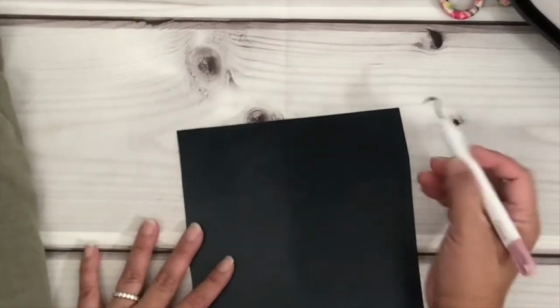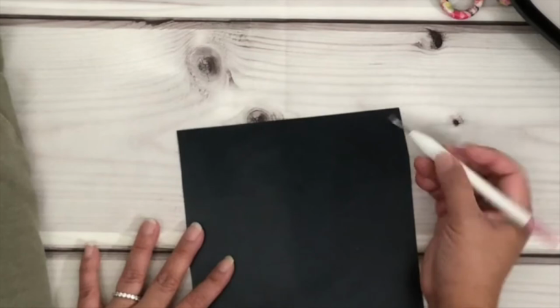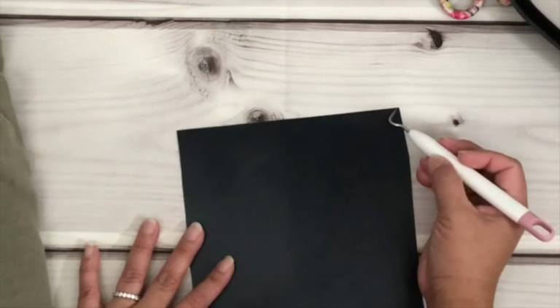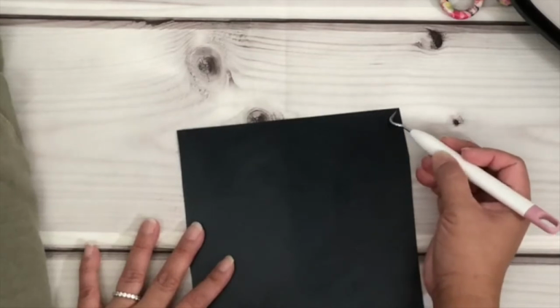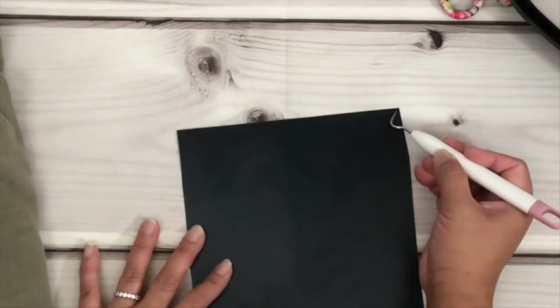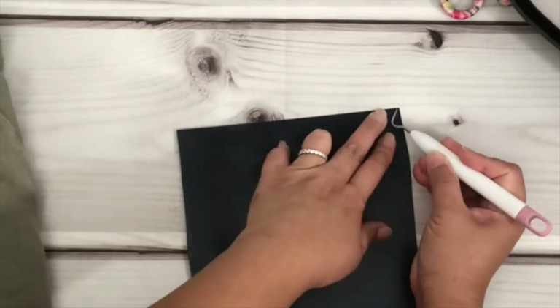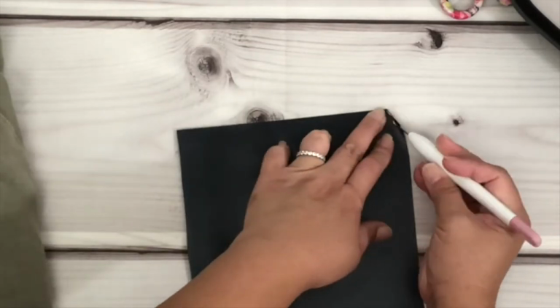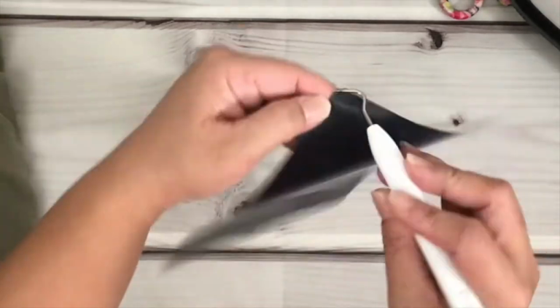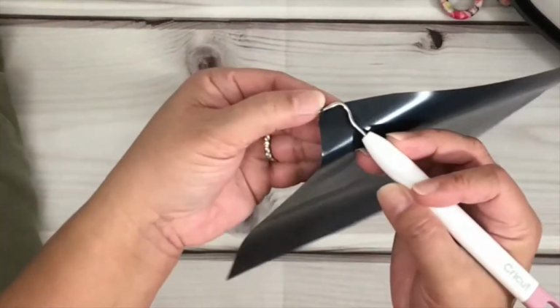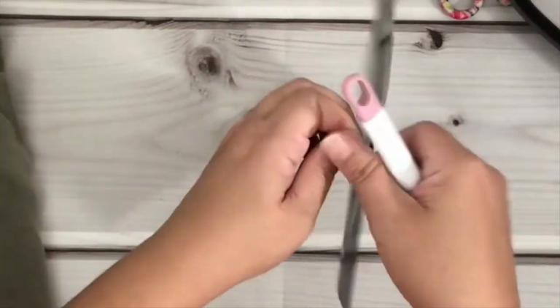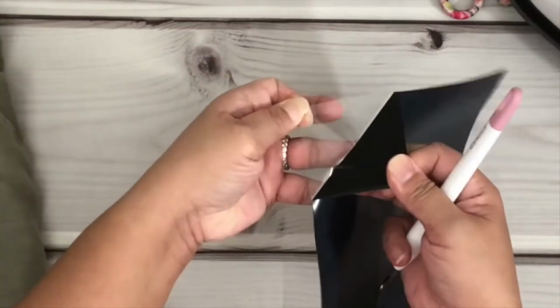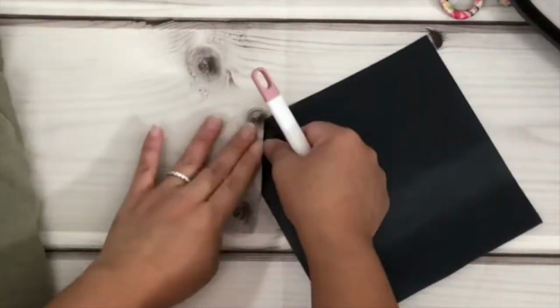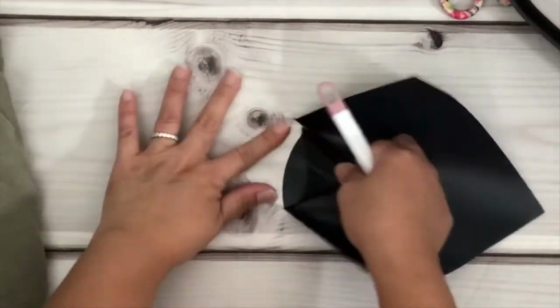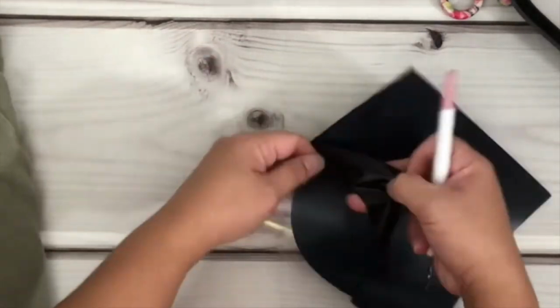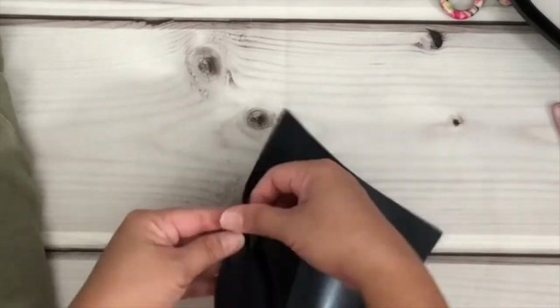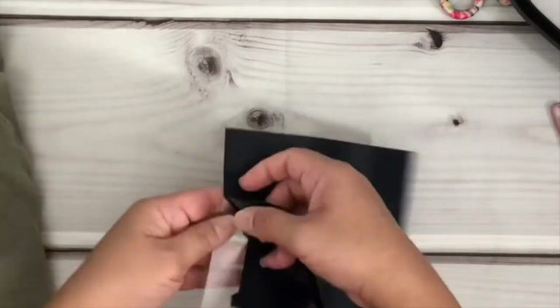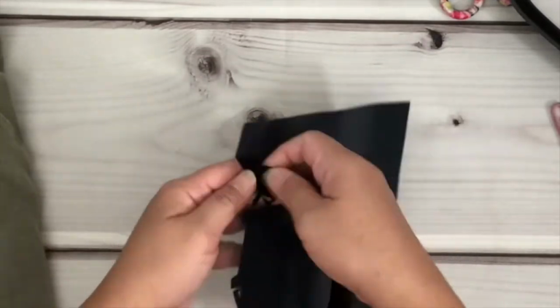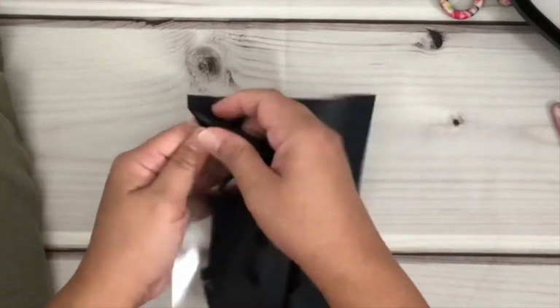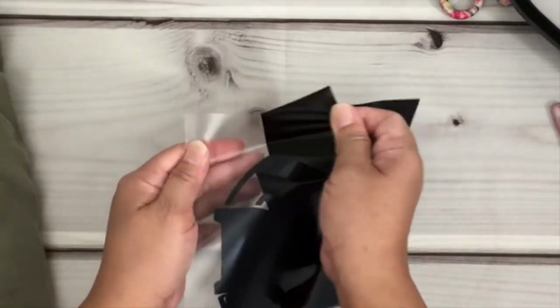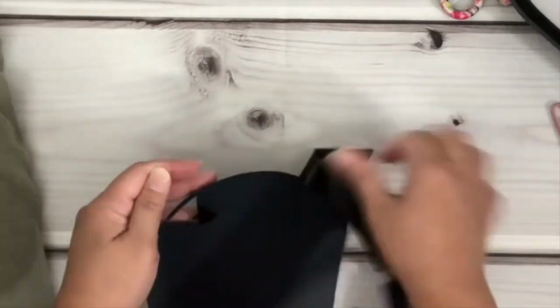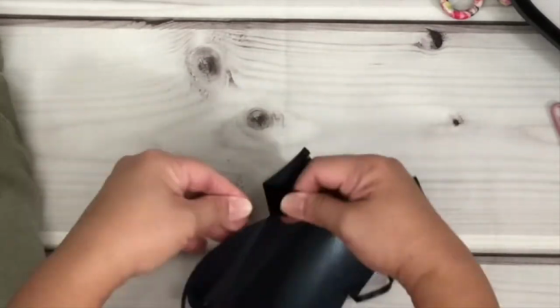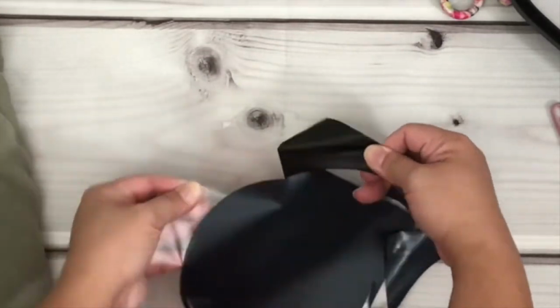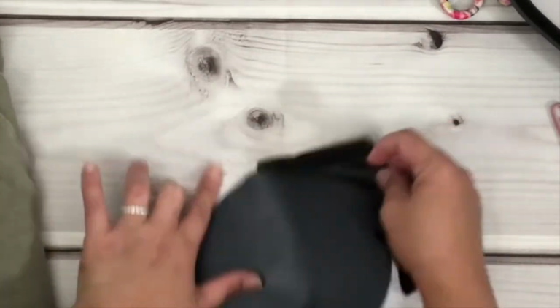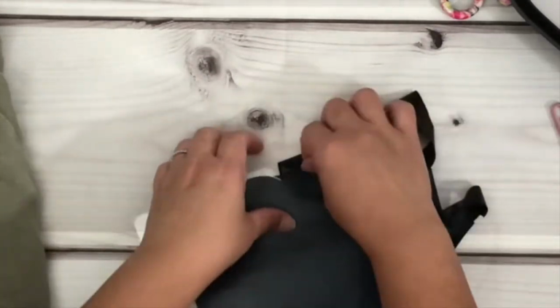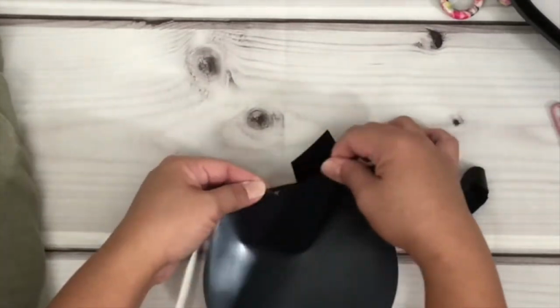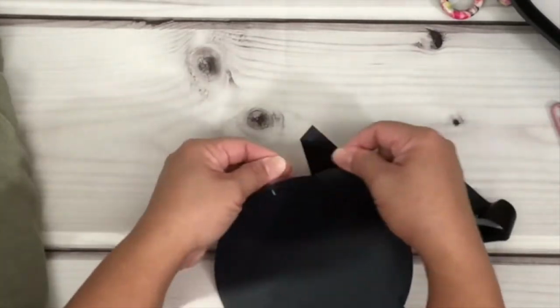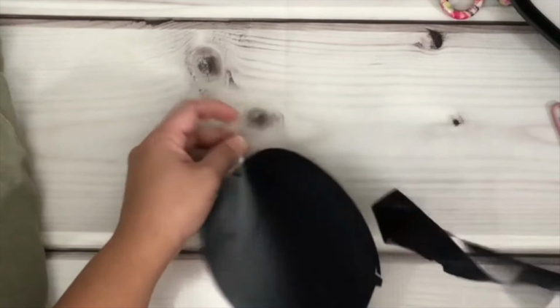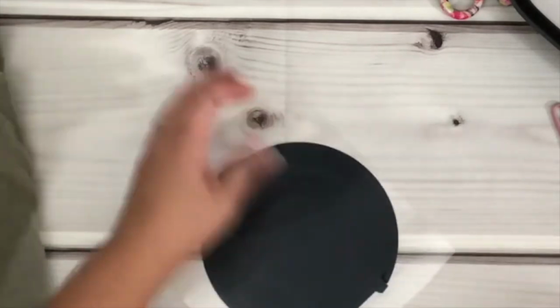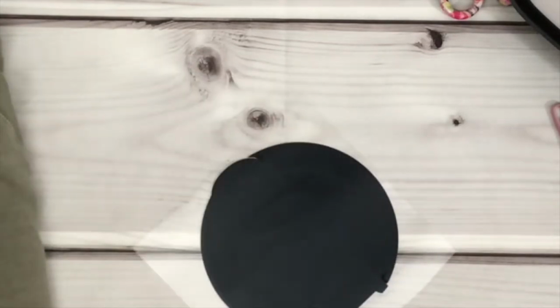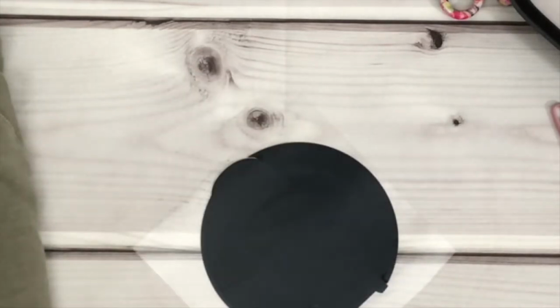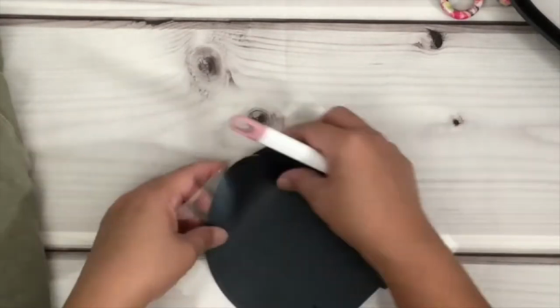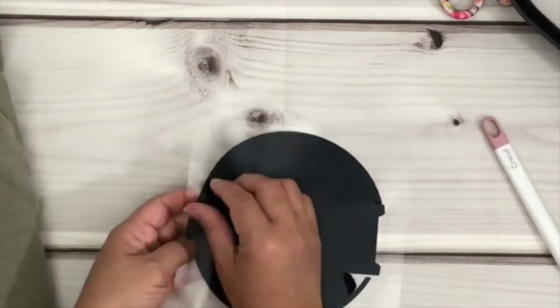Now it's time to weed. I always start at the top right corner to grab the vinyl that I don't need and just pull. This is a free SVG file that you guys can have — just go to my blog at ccdsmith.com, which I will link in the description box.